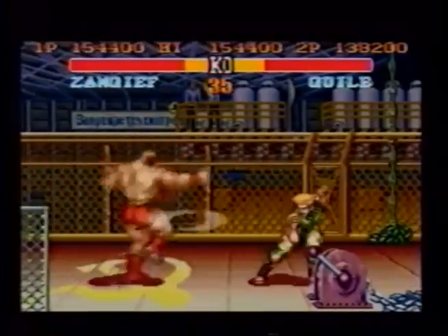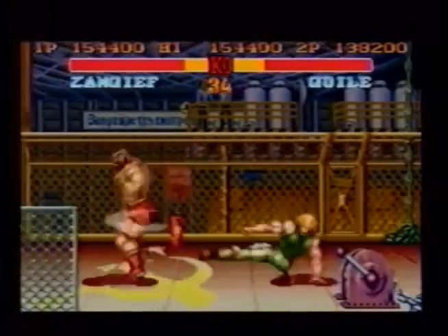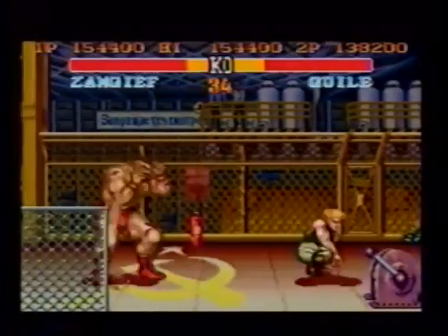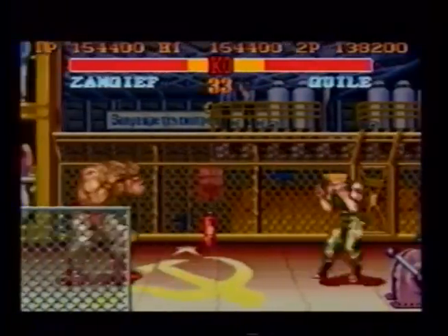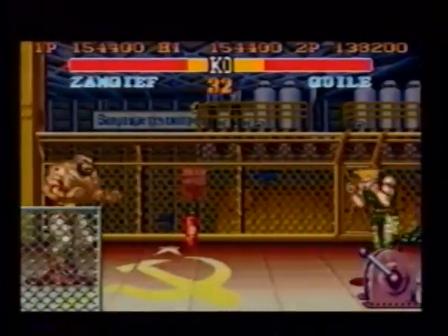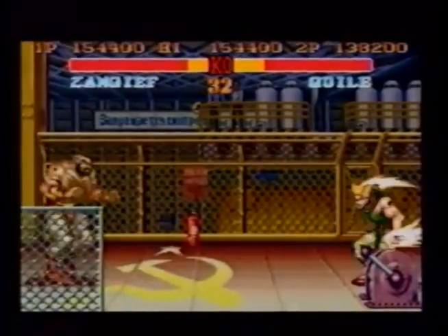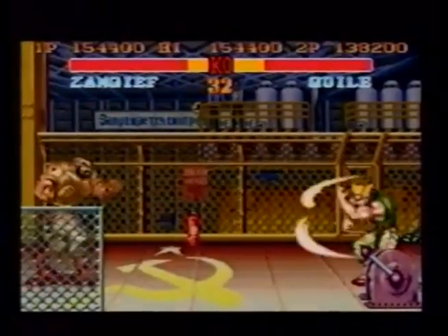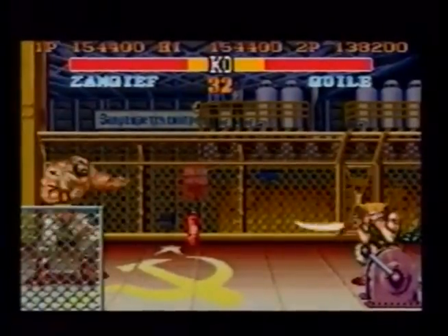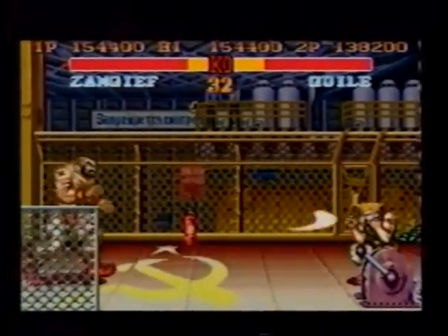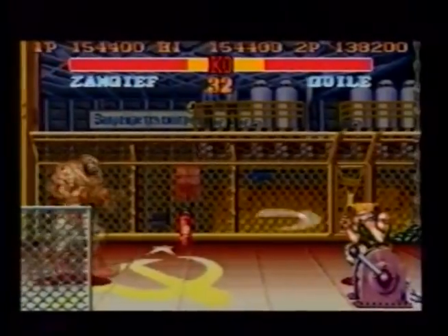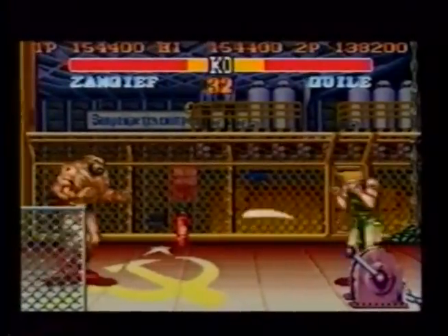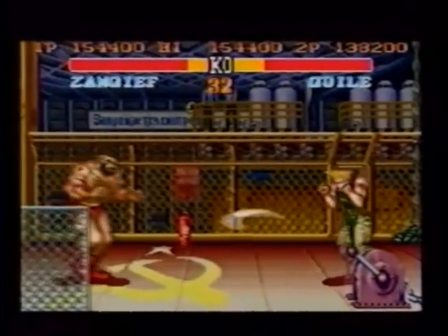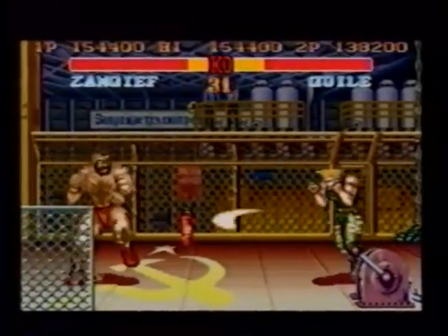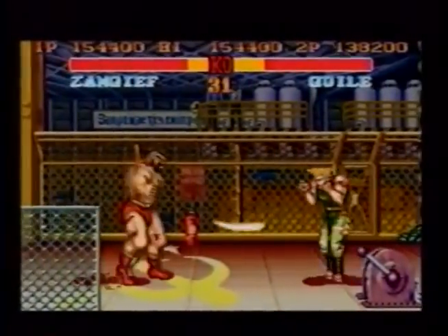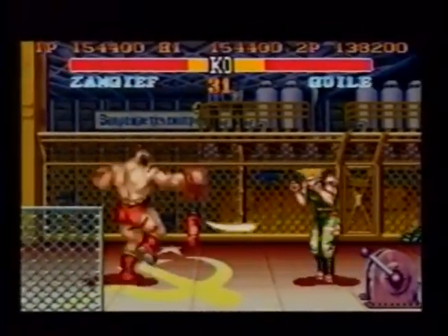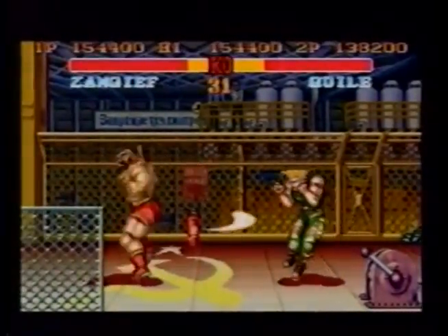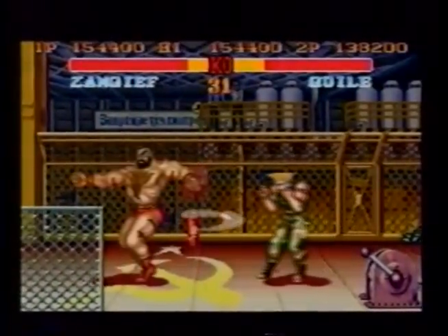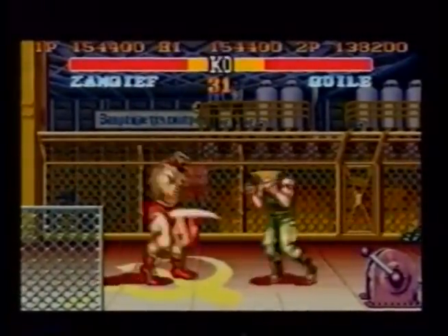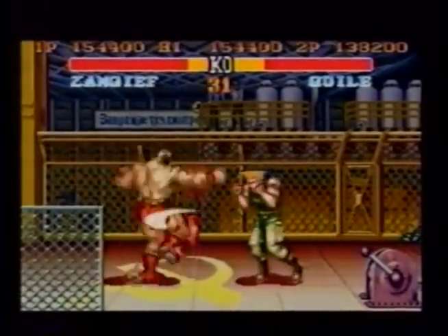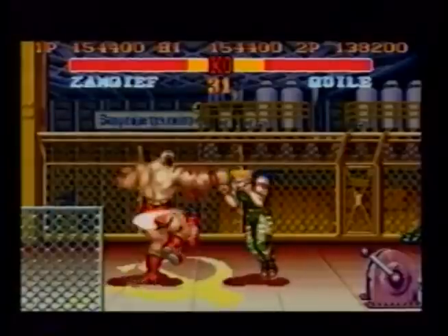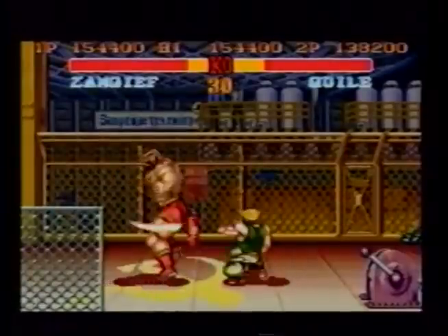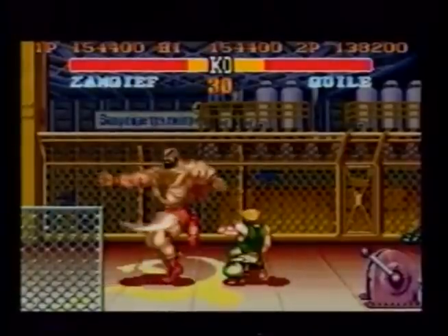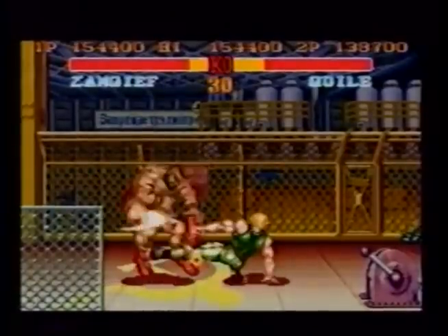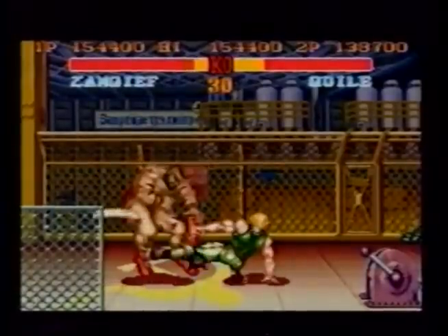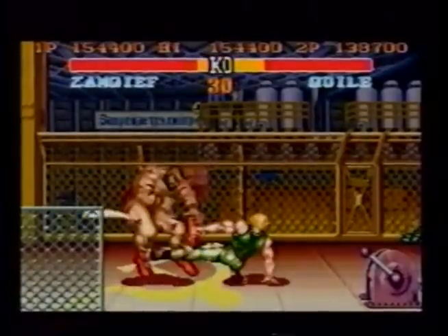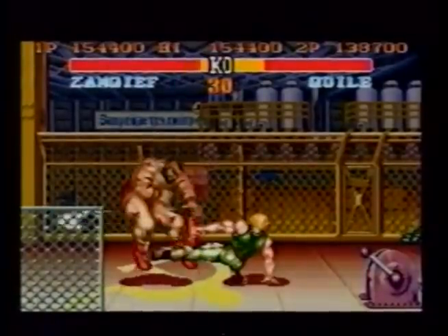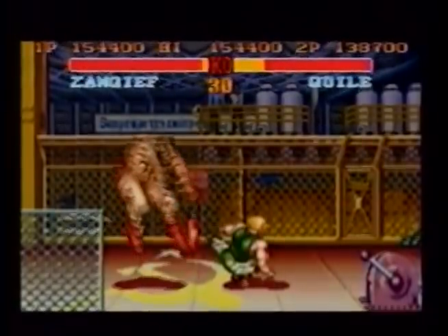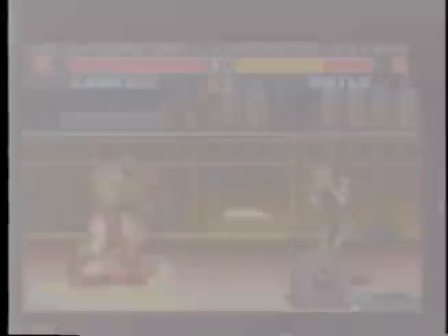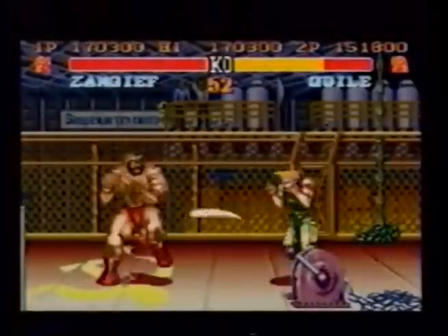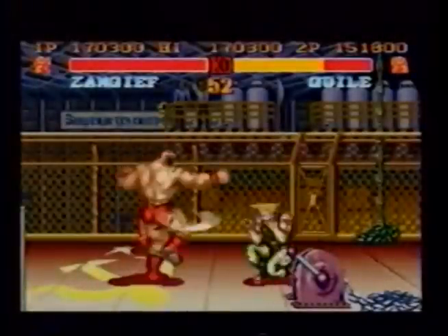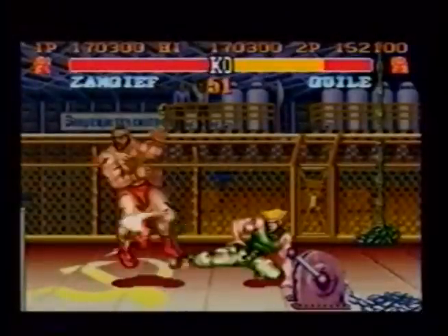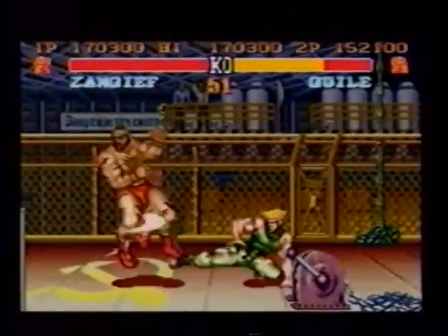Against Zangief, throw a slow jab sonic boom and follow. If Zangief tries the slow clothesline spin, counter with a low roundhouse kick or low forward kick.